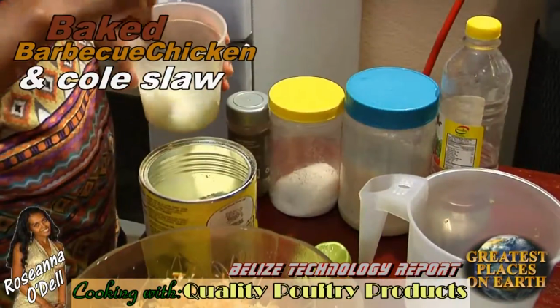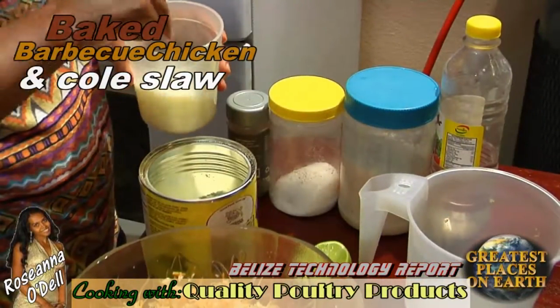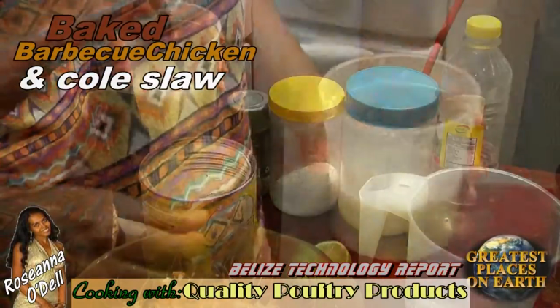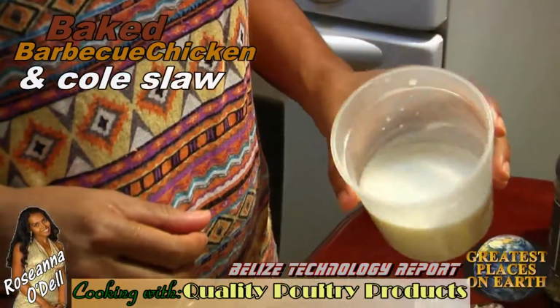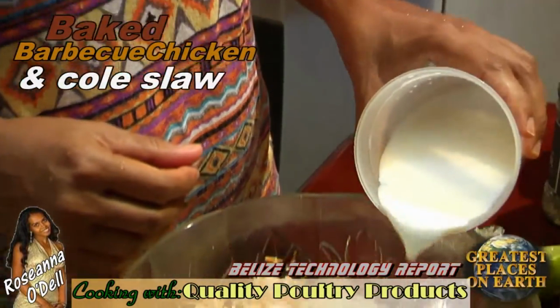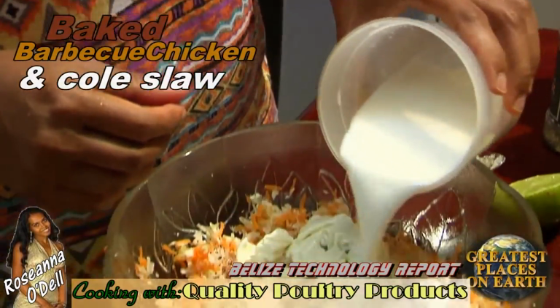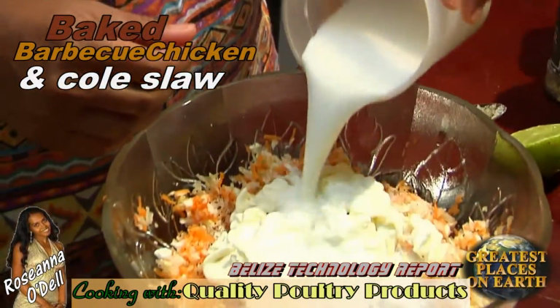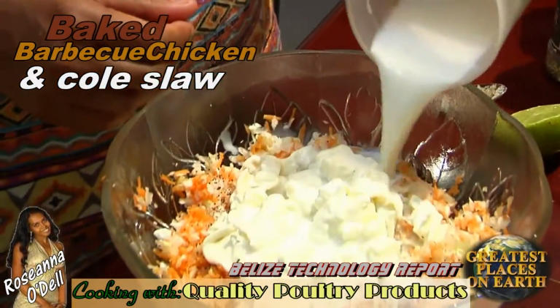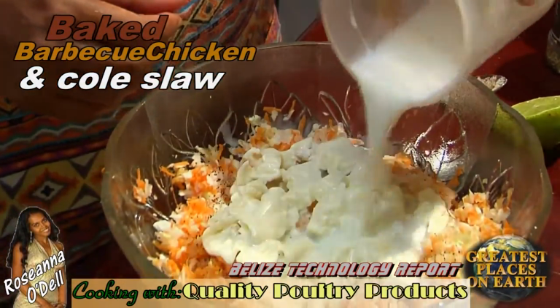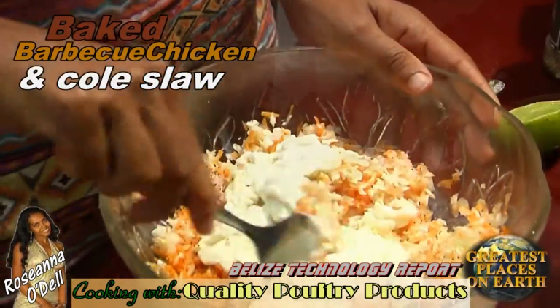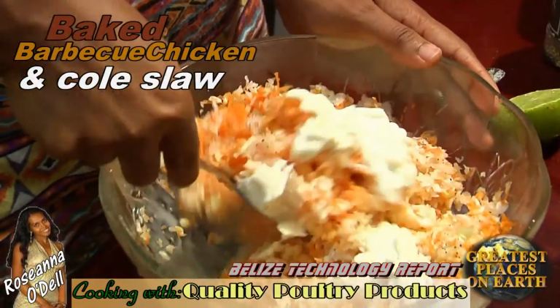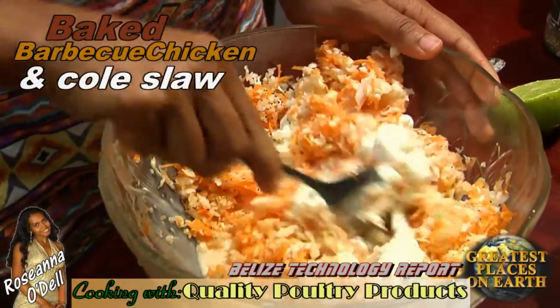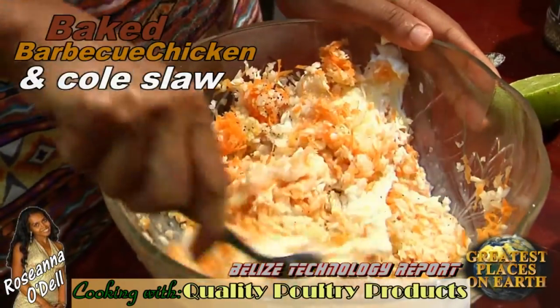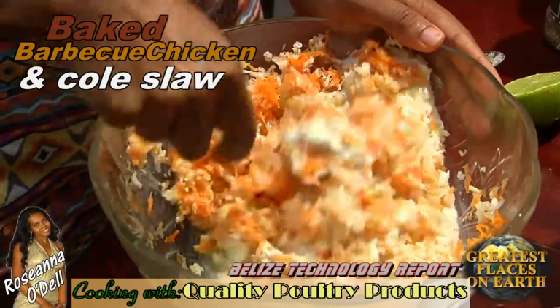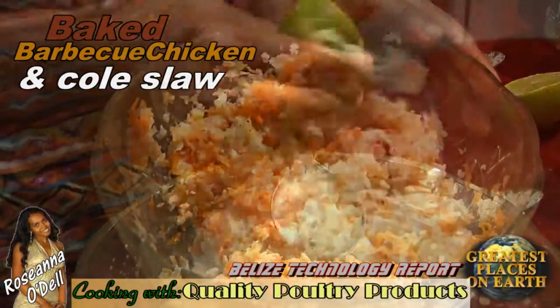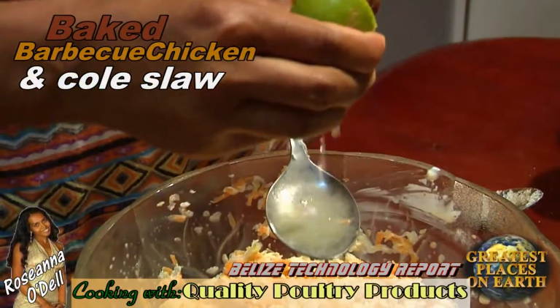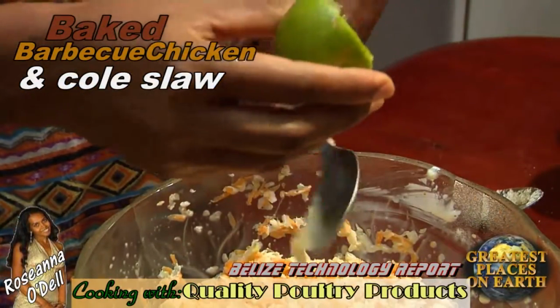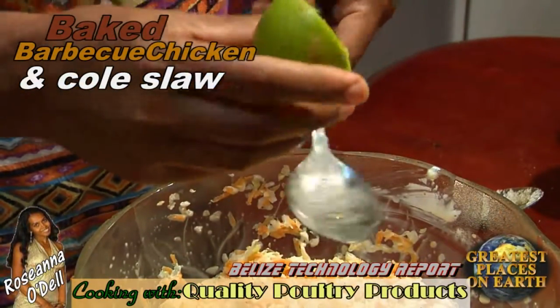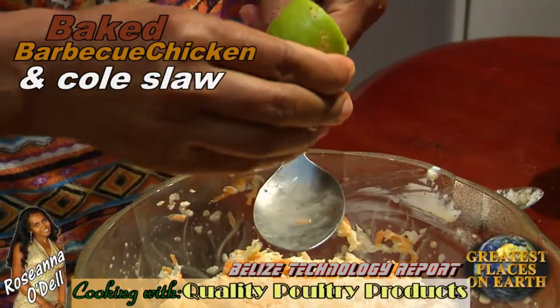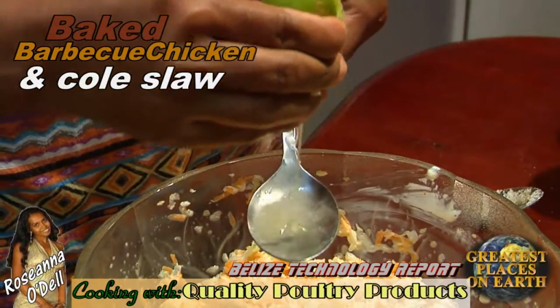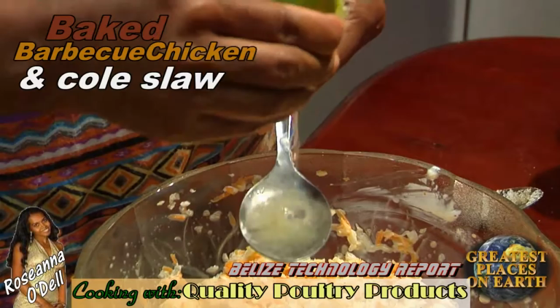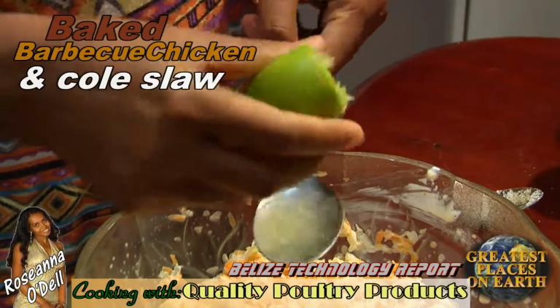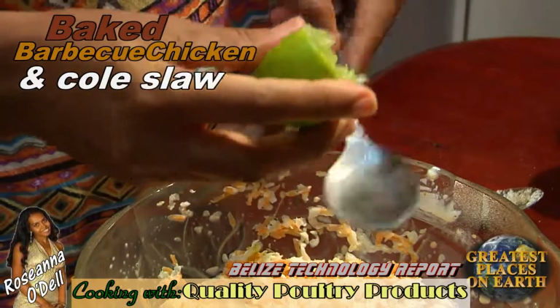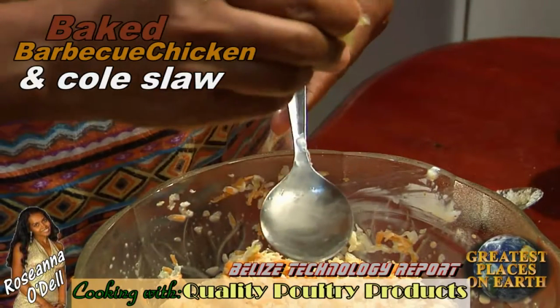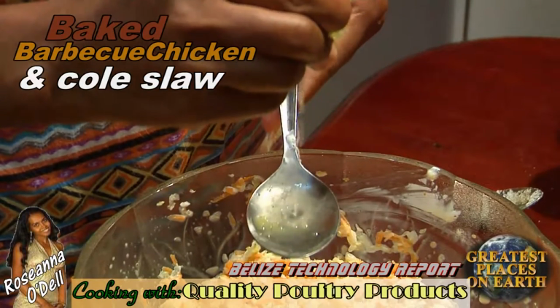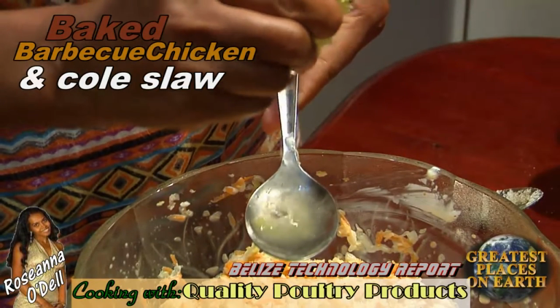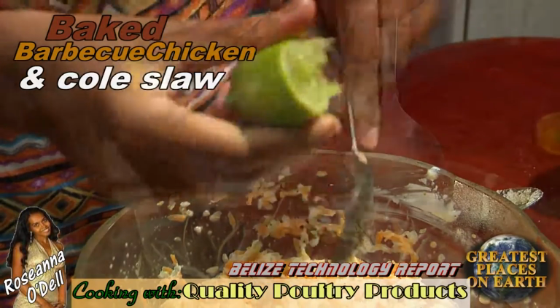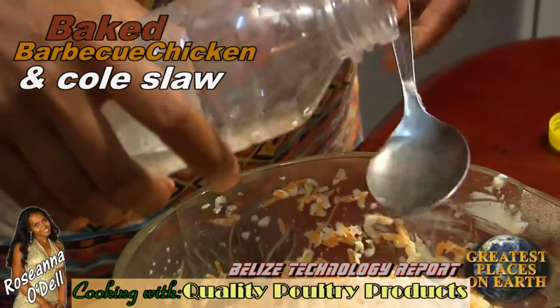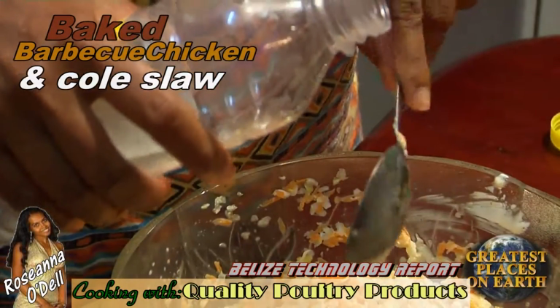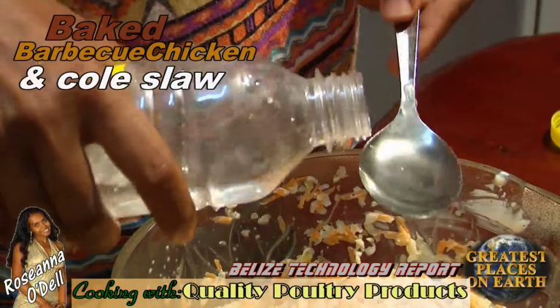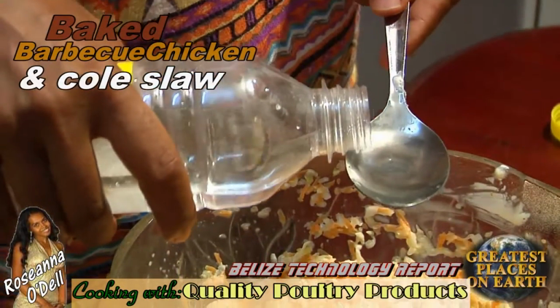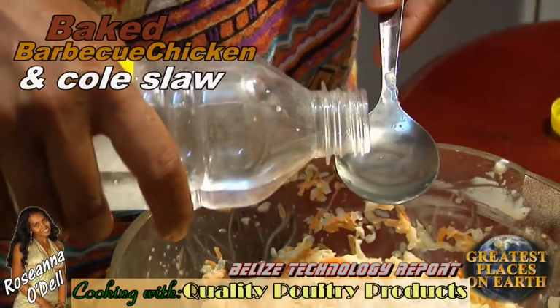Next we'll mix up some milk for the coleslaw. I use Klim, about half a cup — mix it good. Then add about two and a half tablespoons of lime juice. Then we add vinegar, one and a half tablespoons.